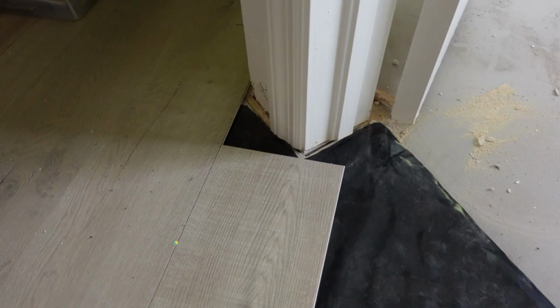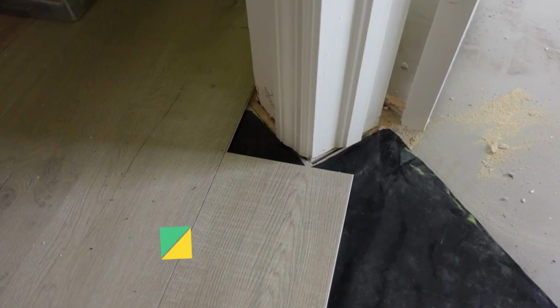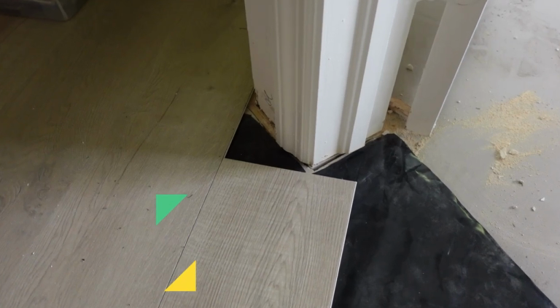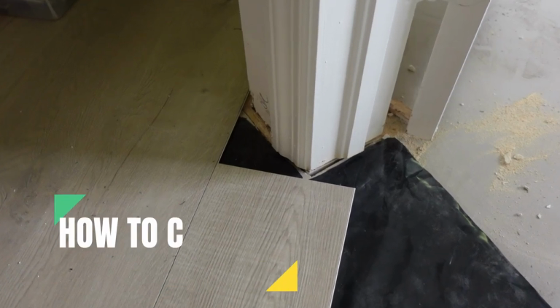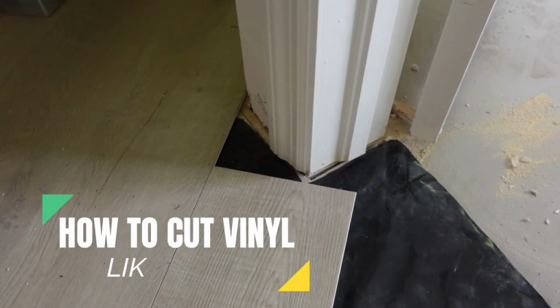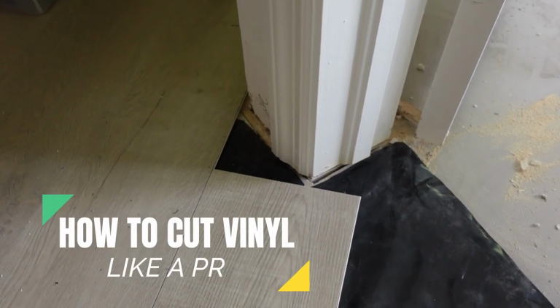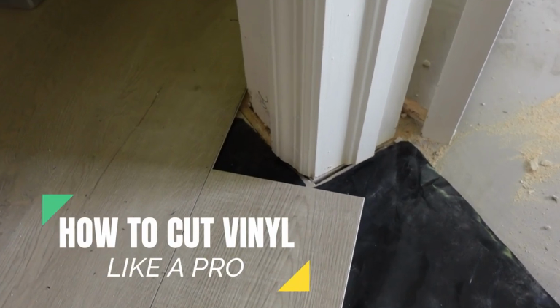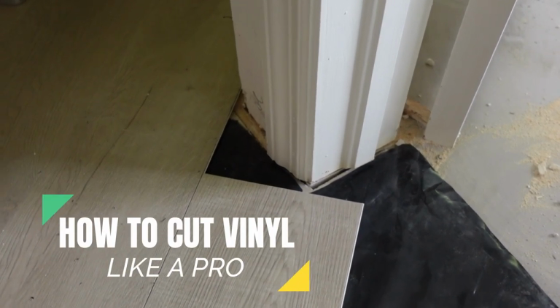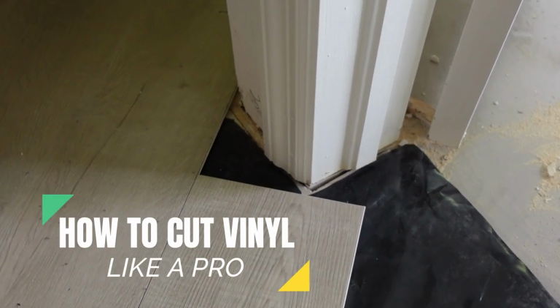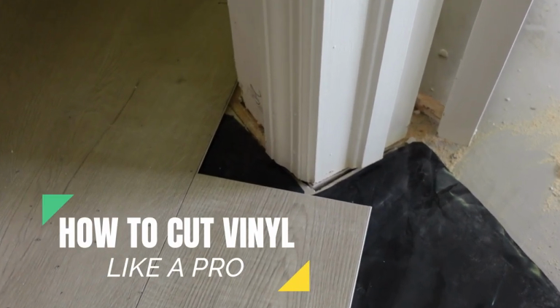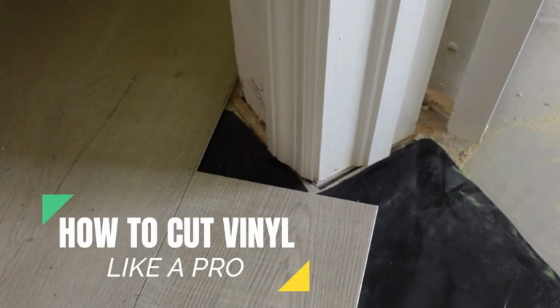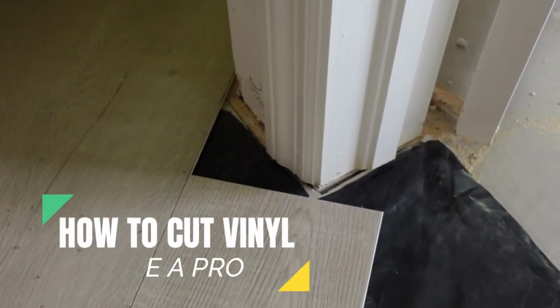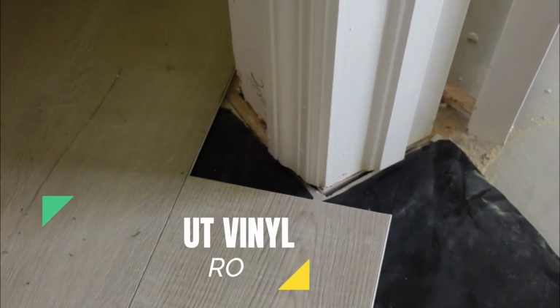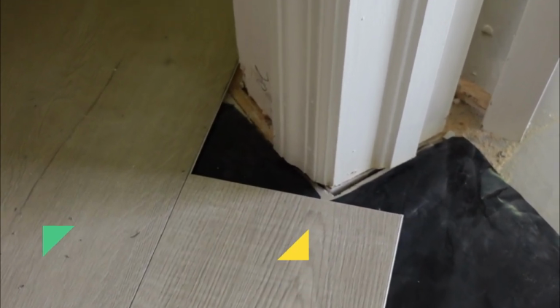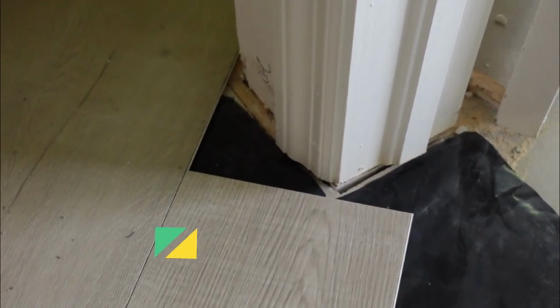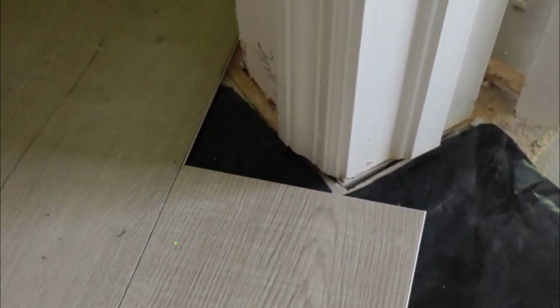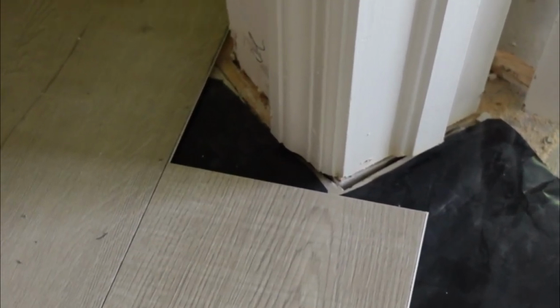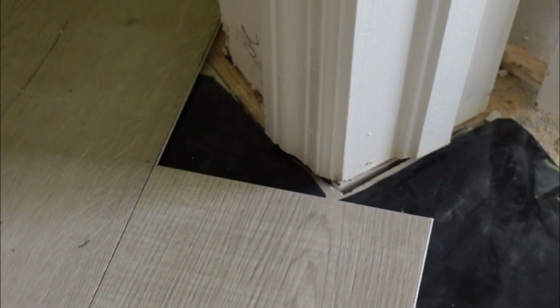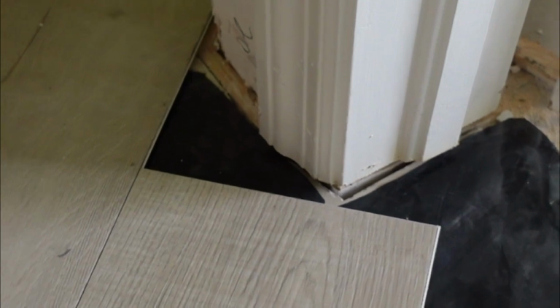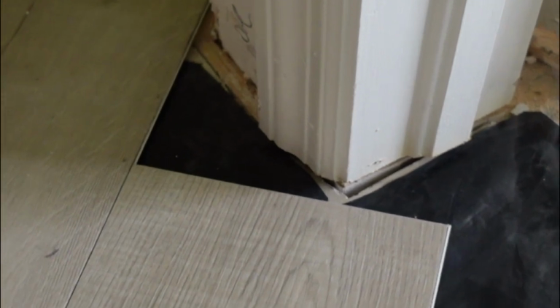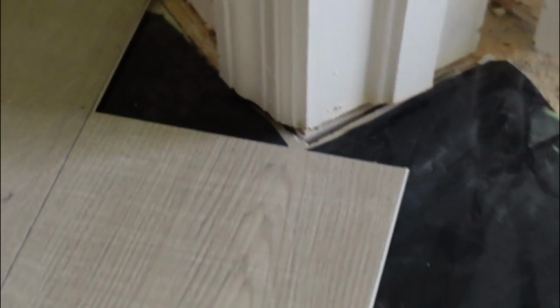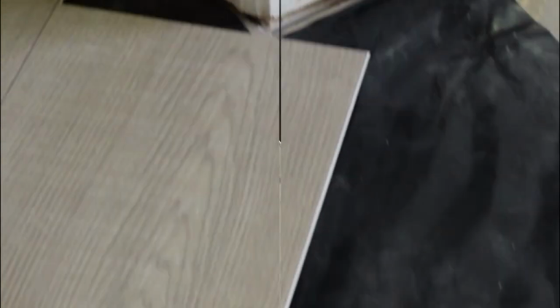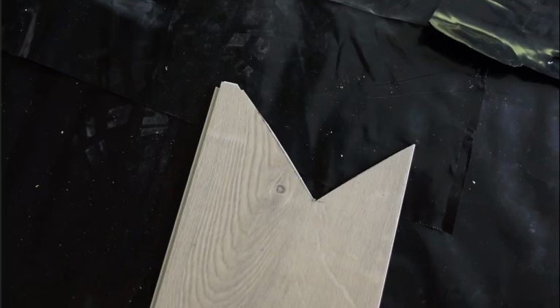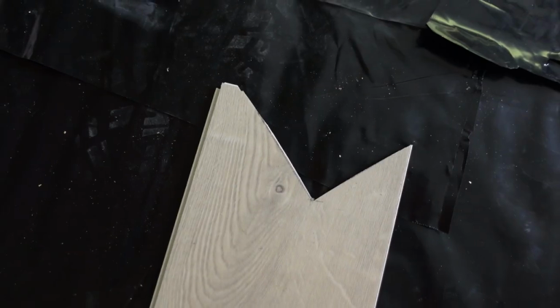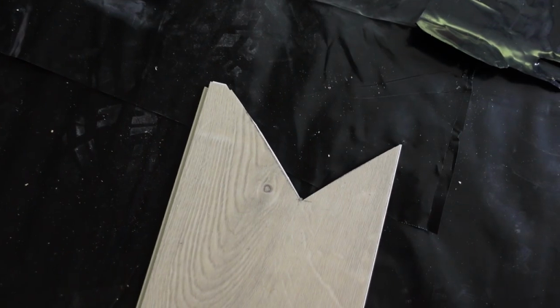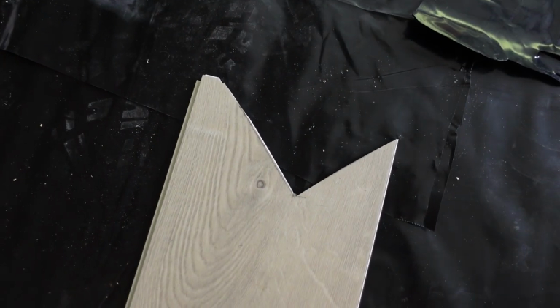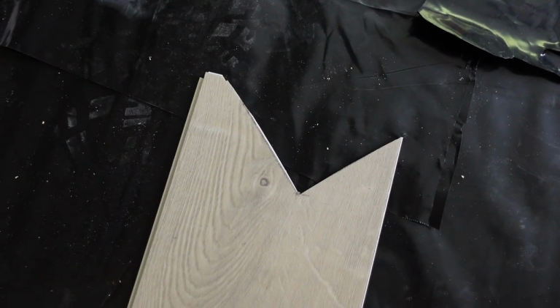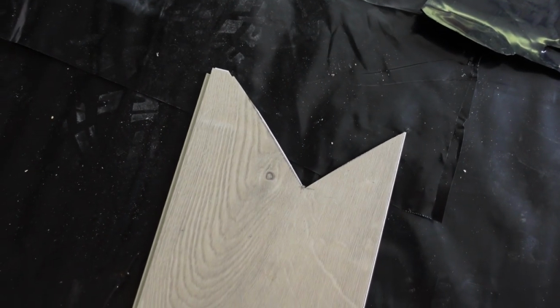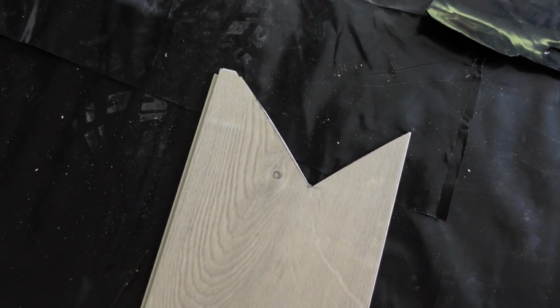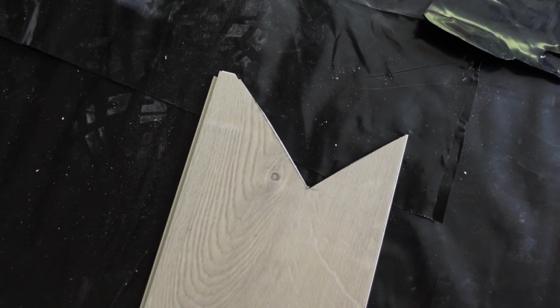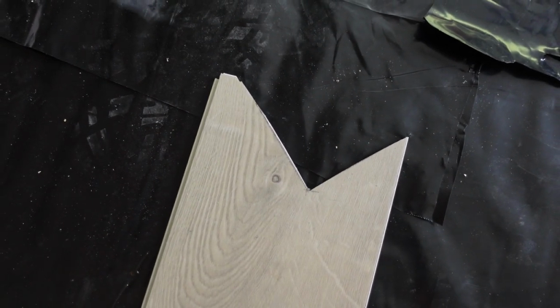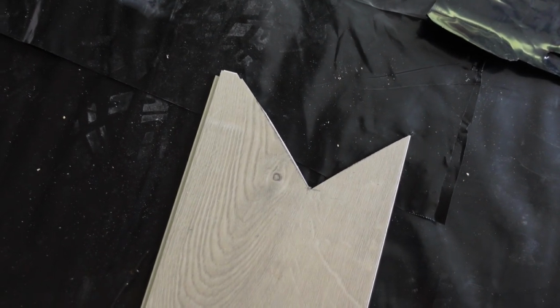On door jams or even angled walls, when you have cuts that need to go around two sides on an angle, you're gonna need to make a cut like this. How do we make a cut like this? Well, we're gonna show you how.